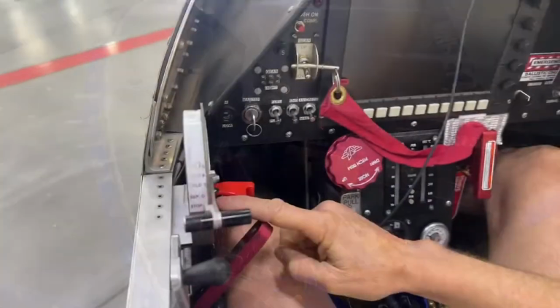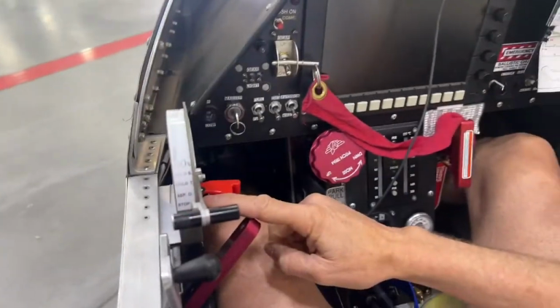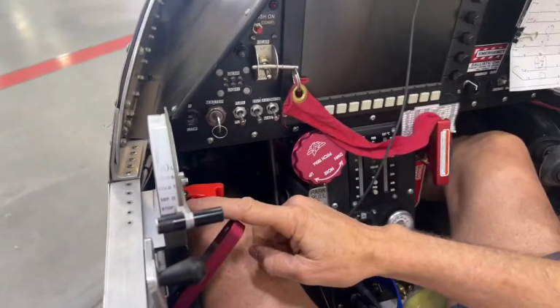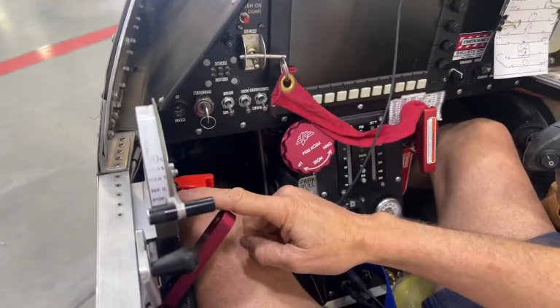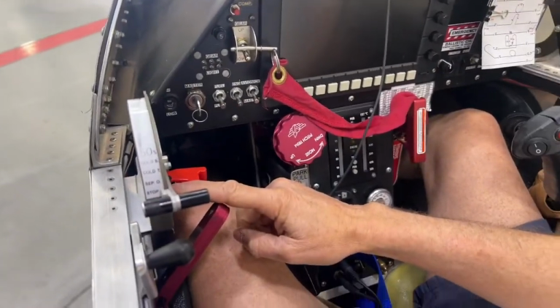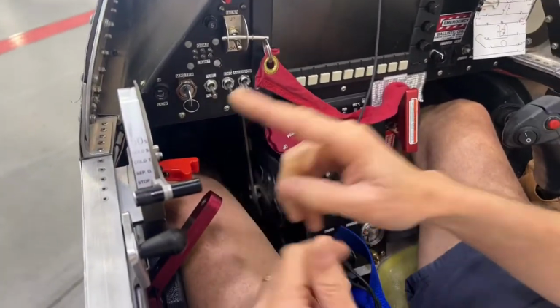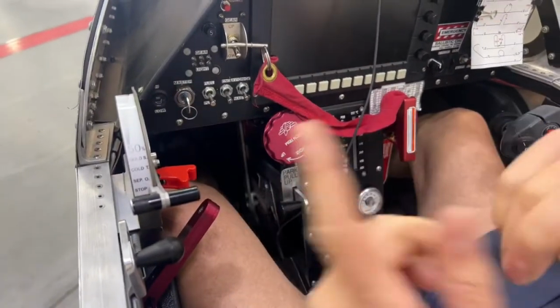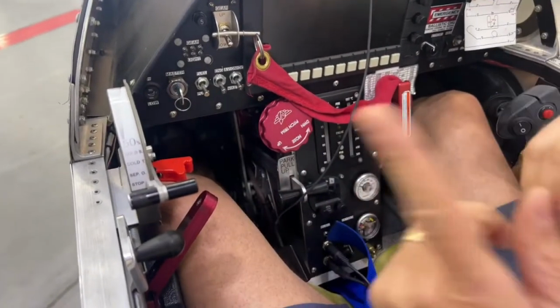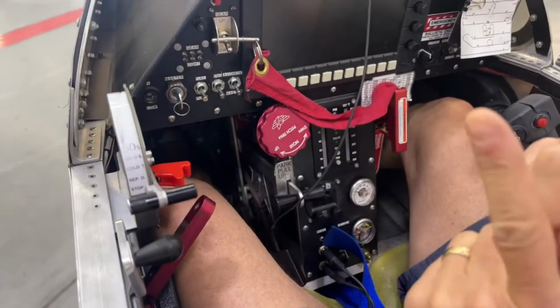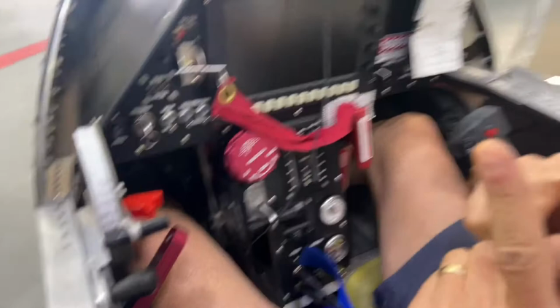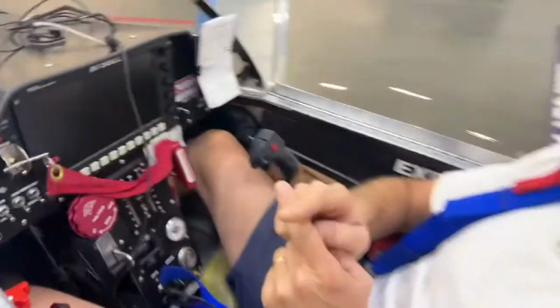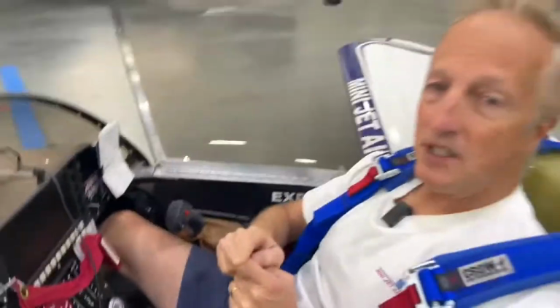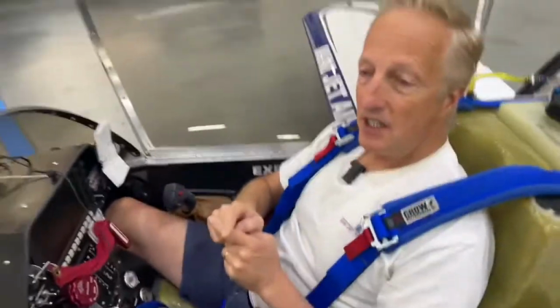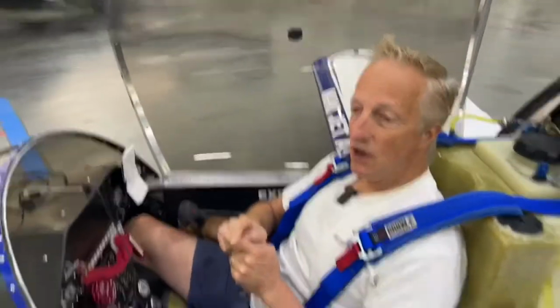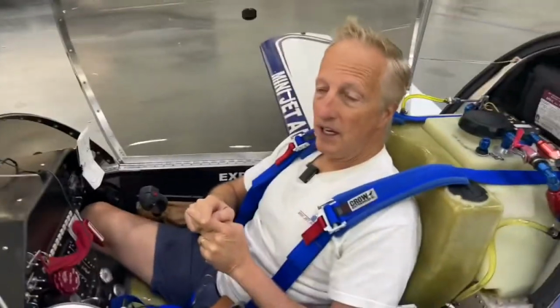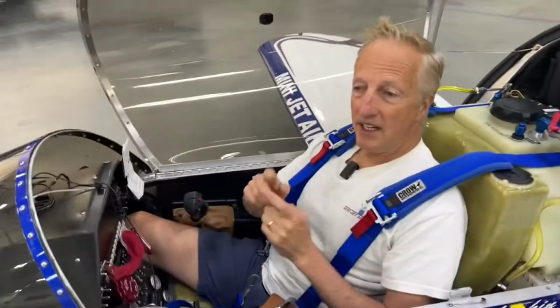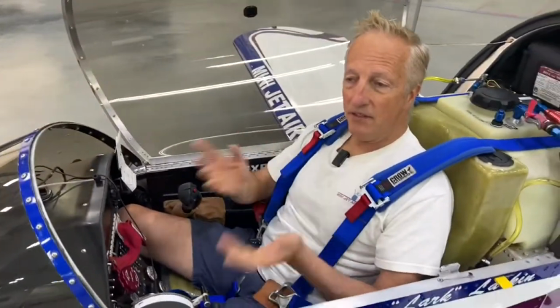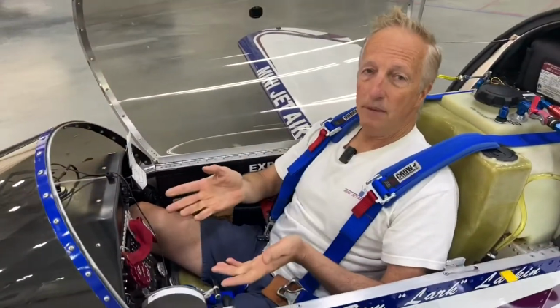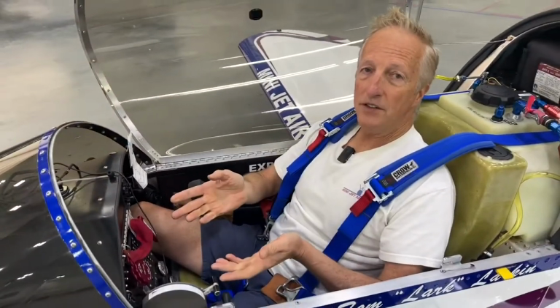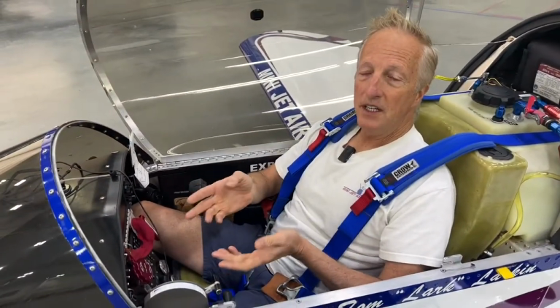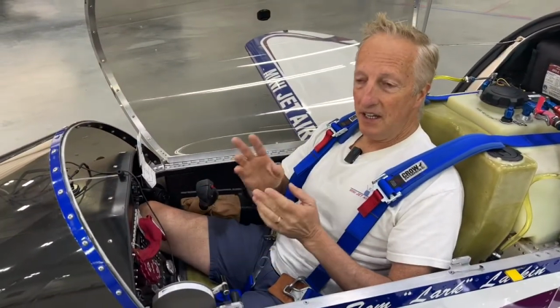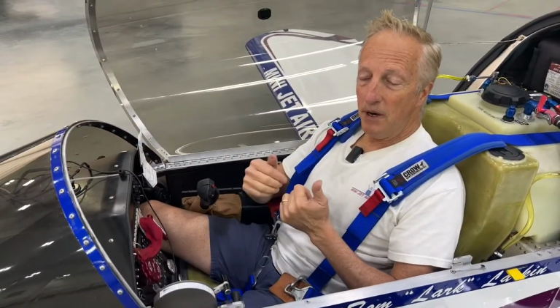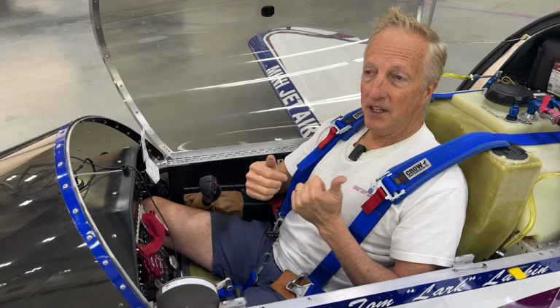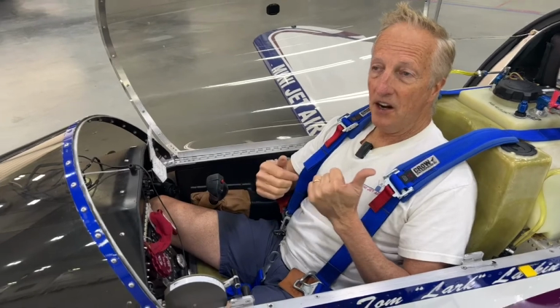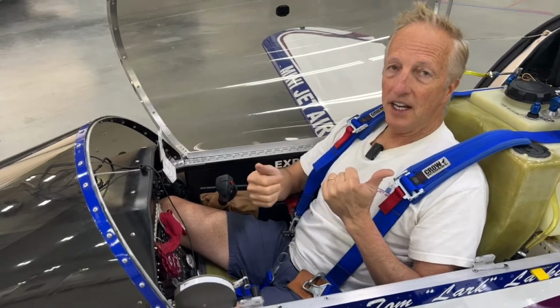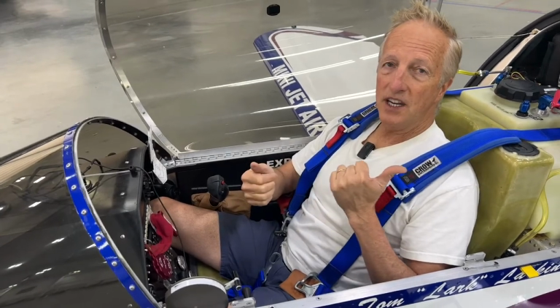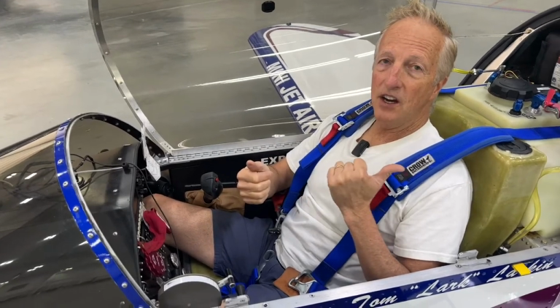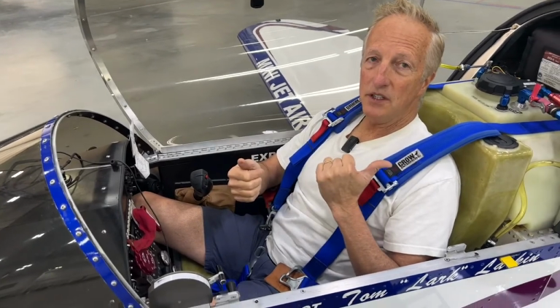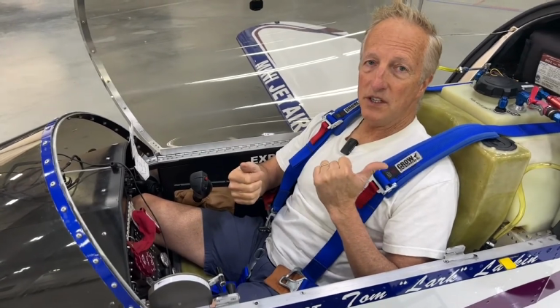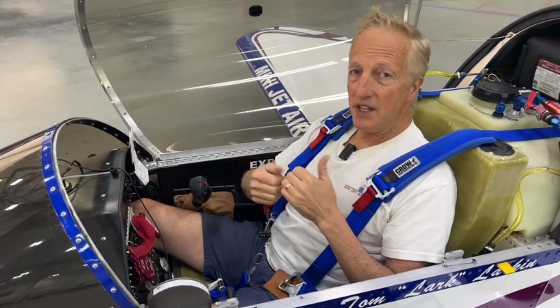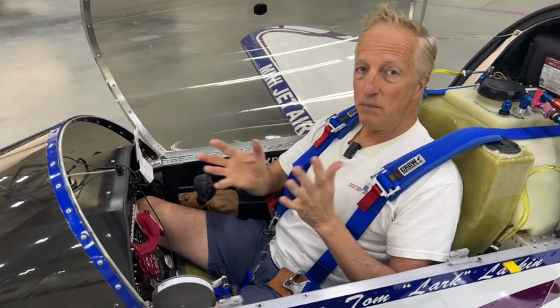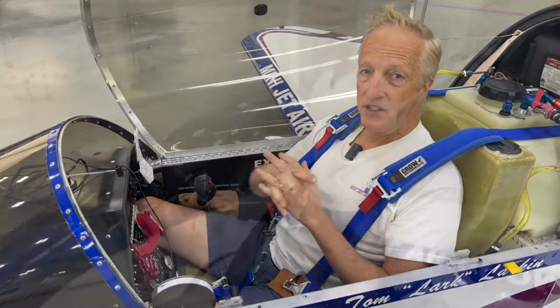I also have an Amanda switch in, which is a G-impact switch for the smoke system. So in the case of an abrupt halt, all the electrics get cut off to the smoke system, so that smoke pump should stop.